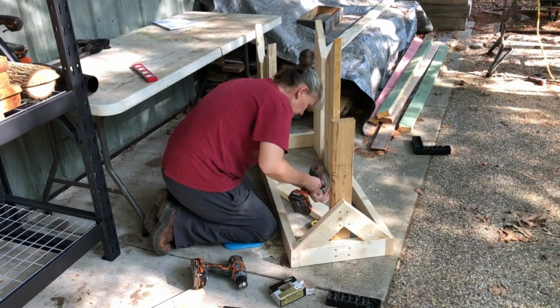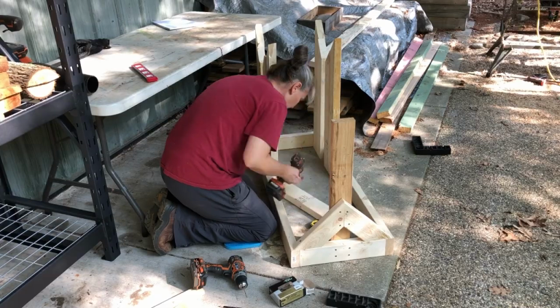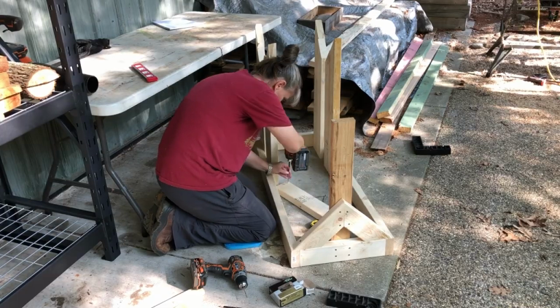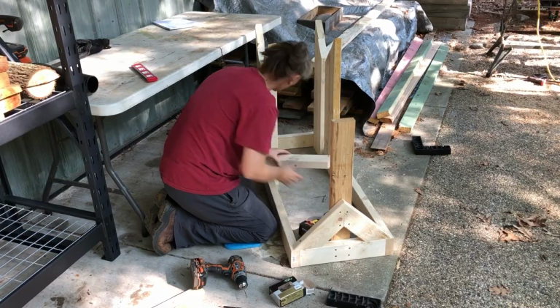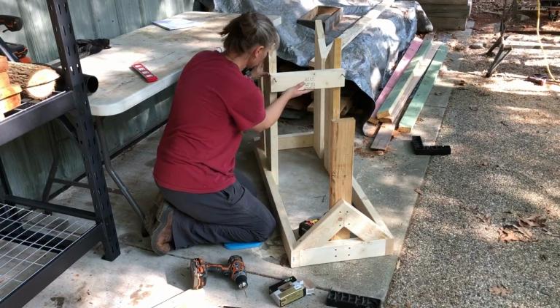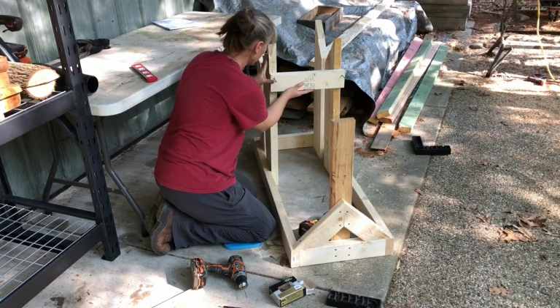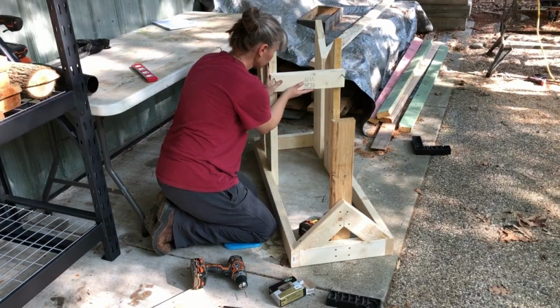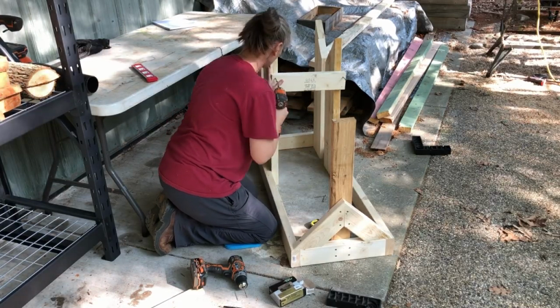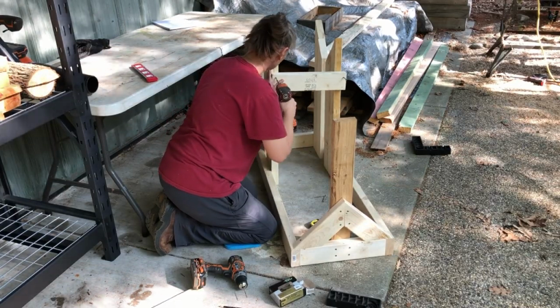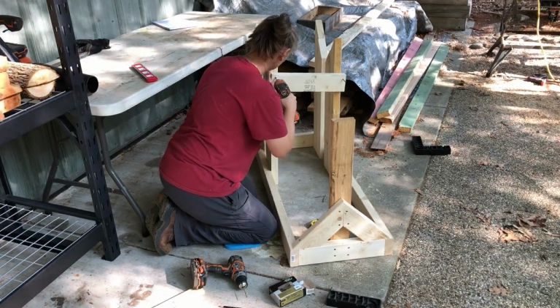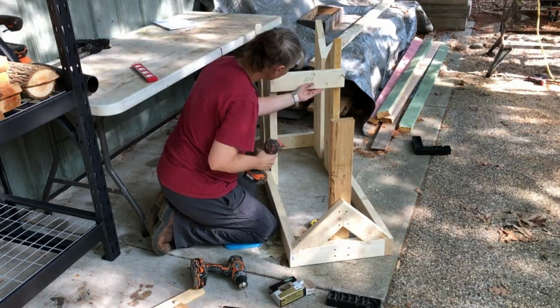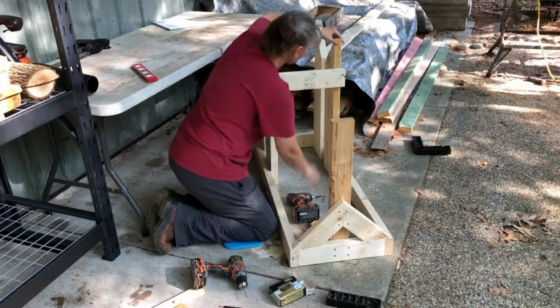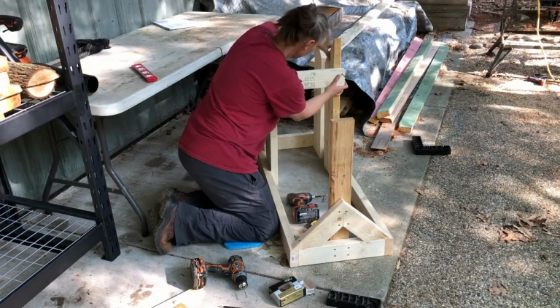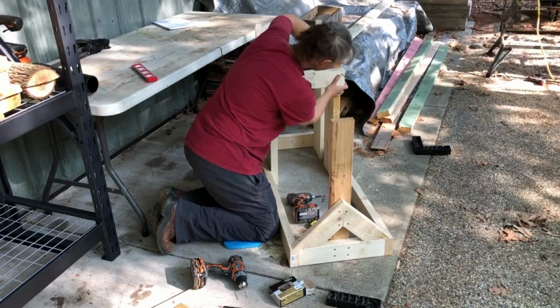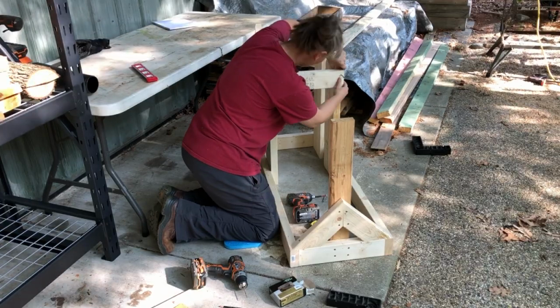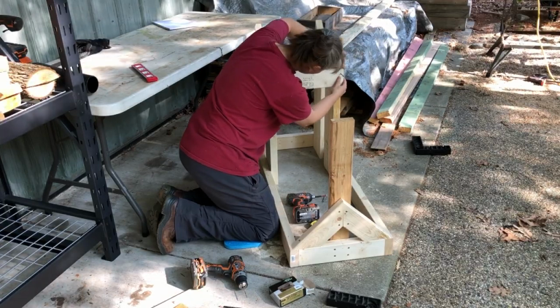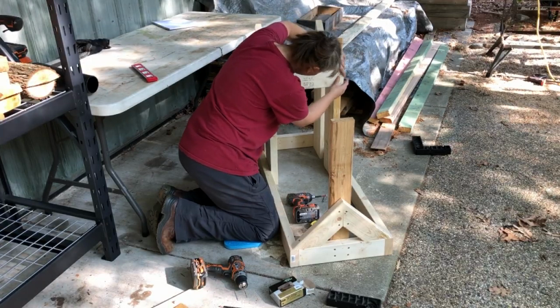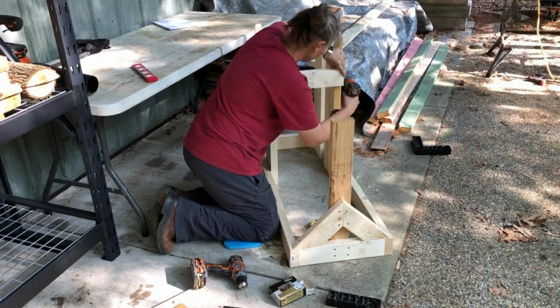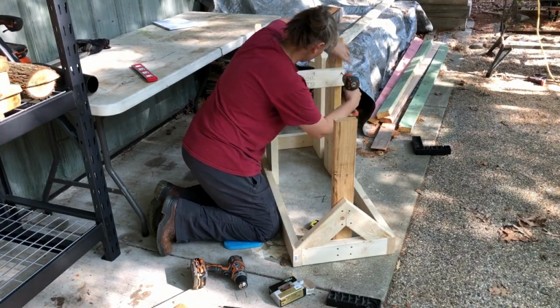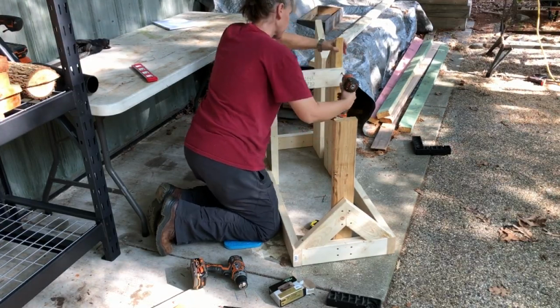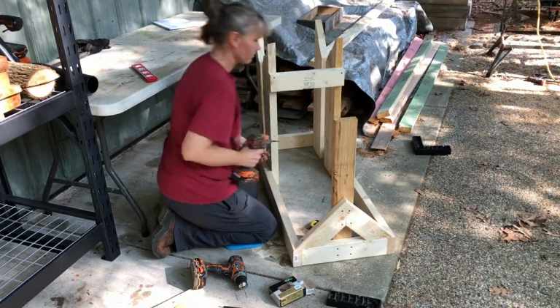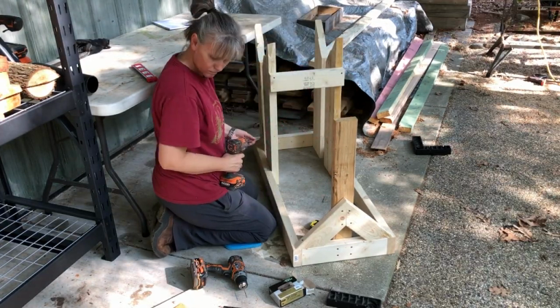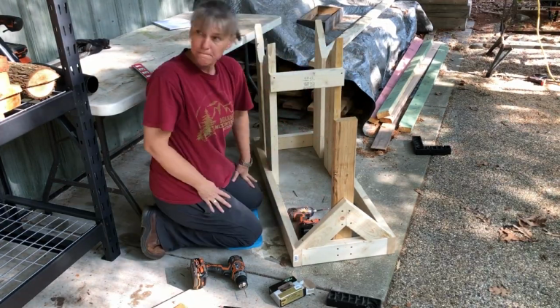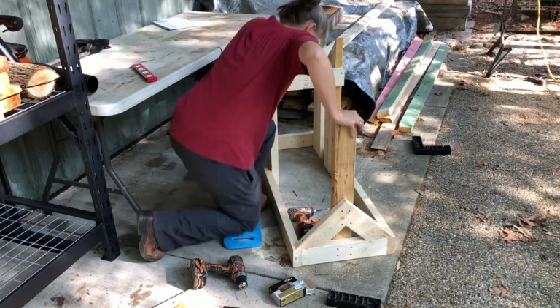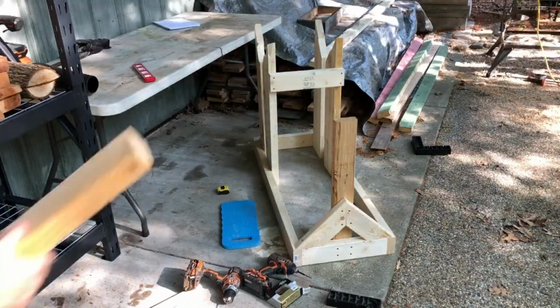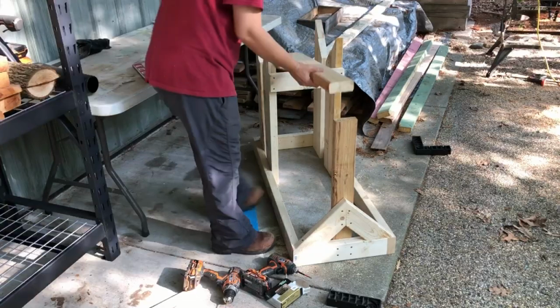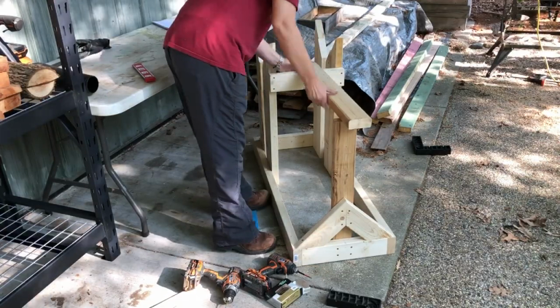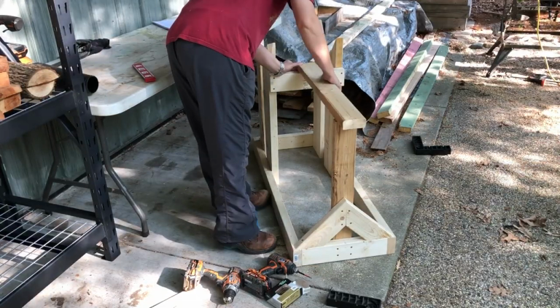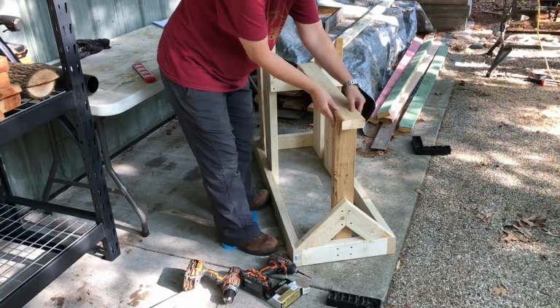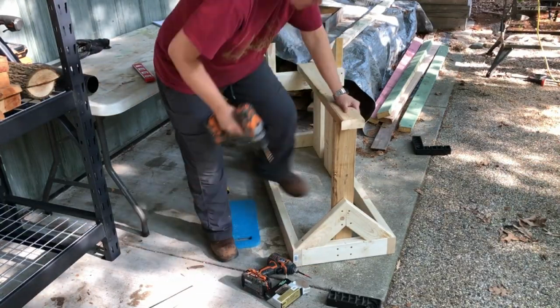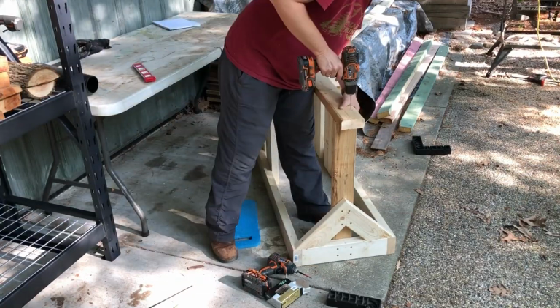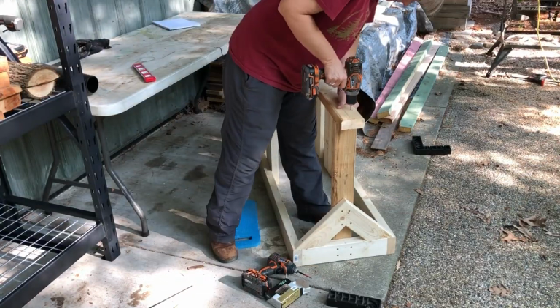I think it took me about an hour and a half to build this from start to finish. I took the materials list into the shop and cut all of the pieces ahead of time and then brought them outside to do the assembling.